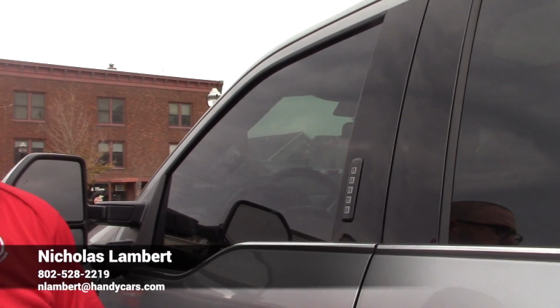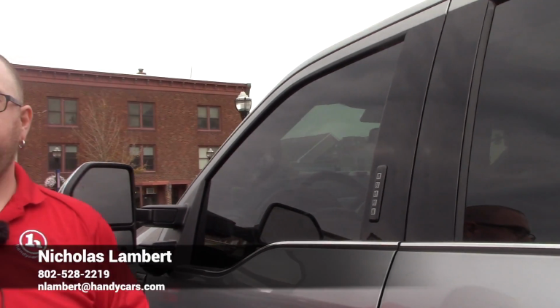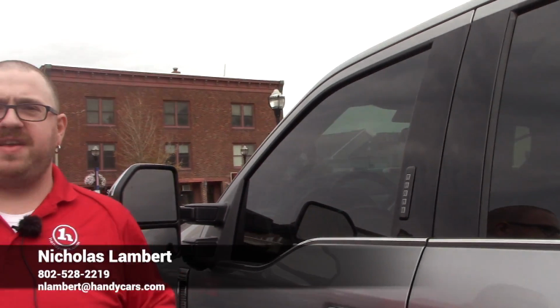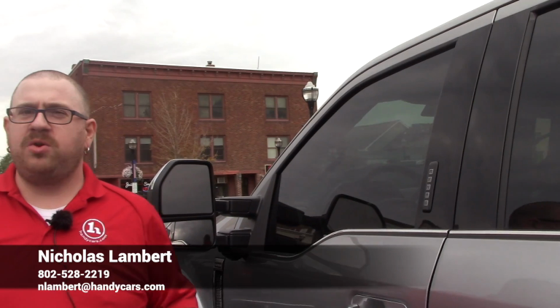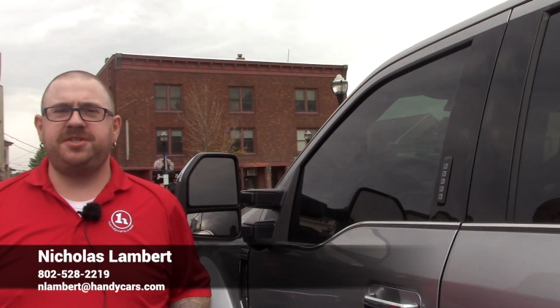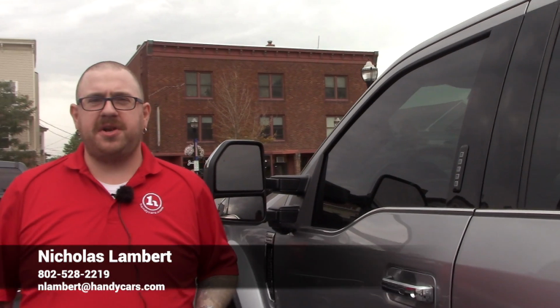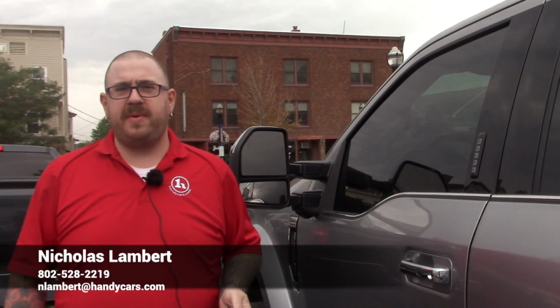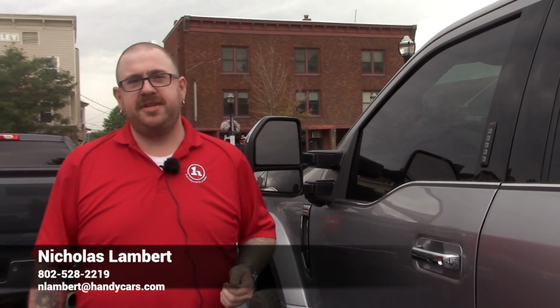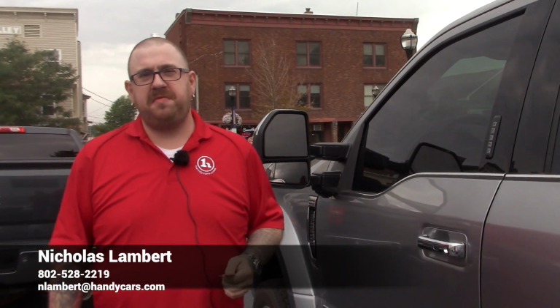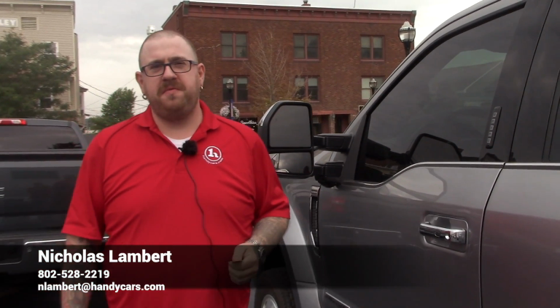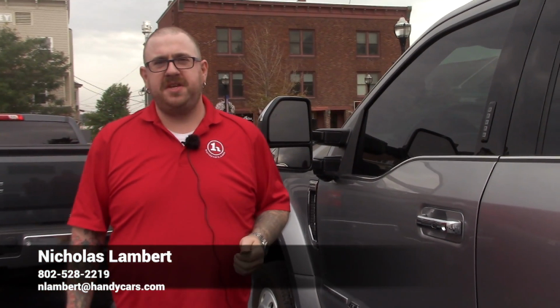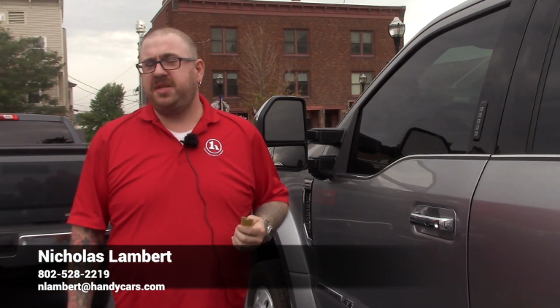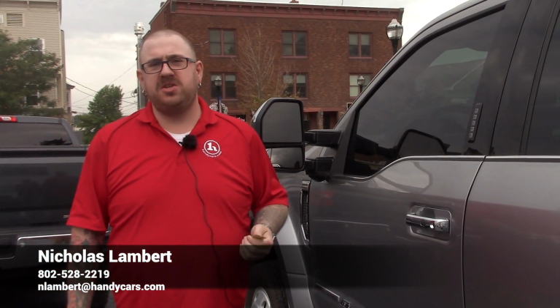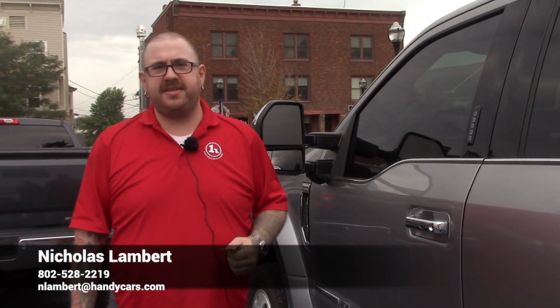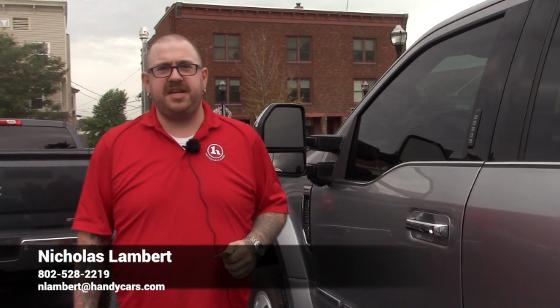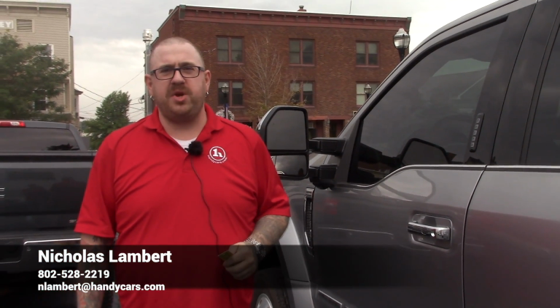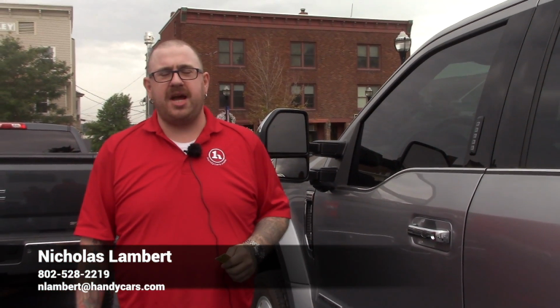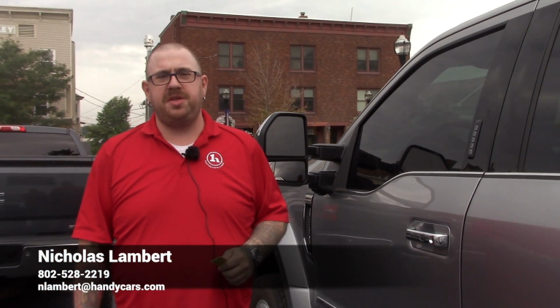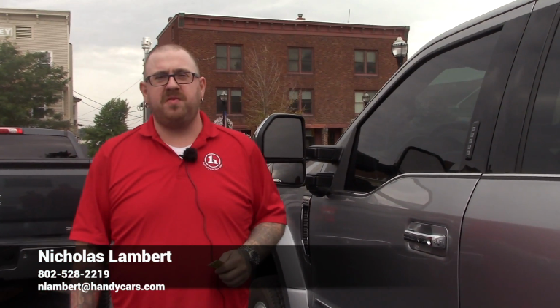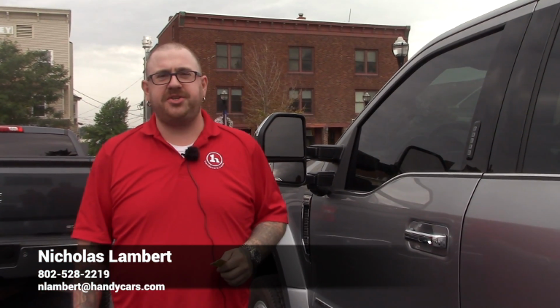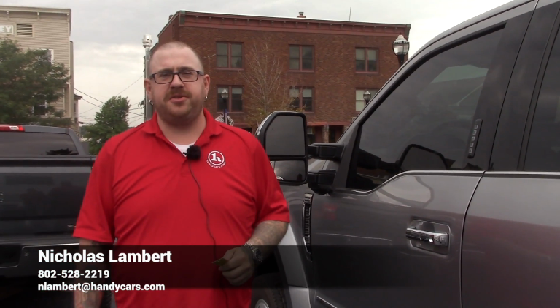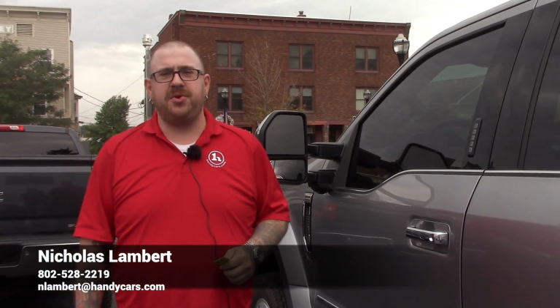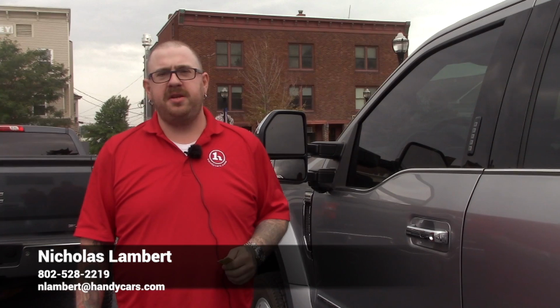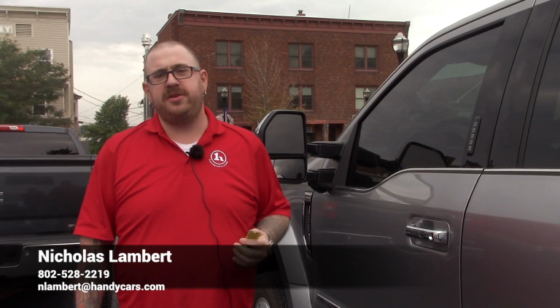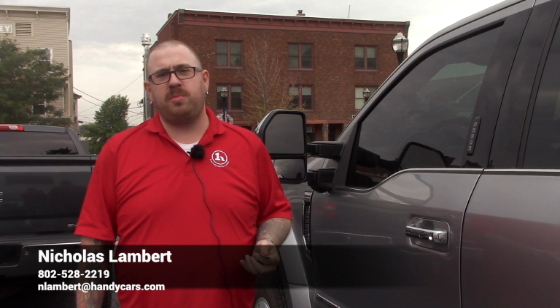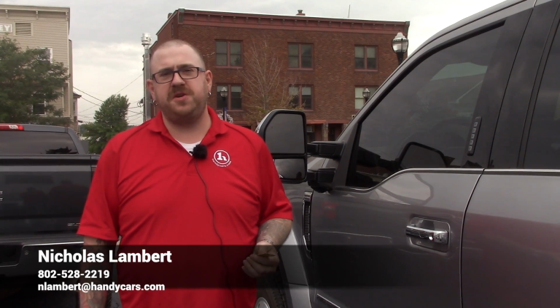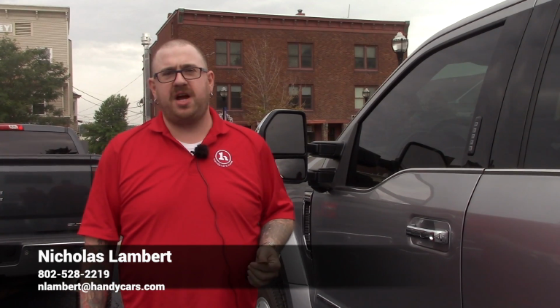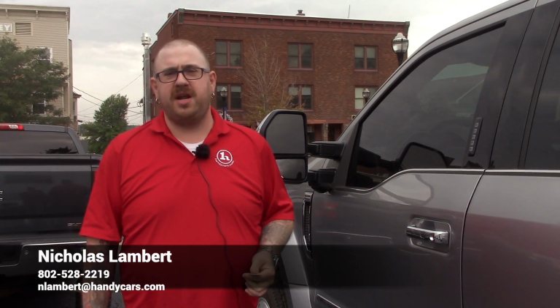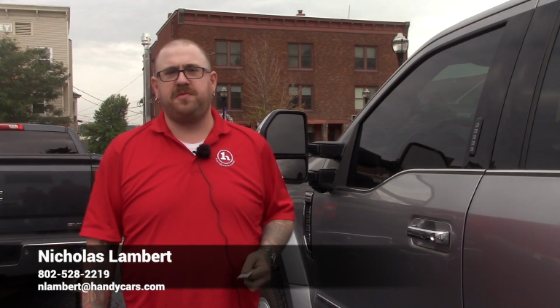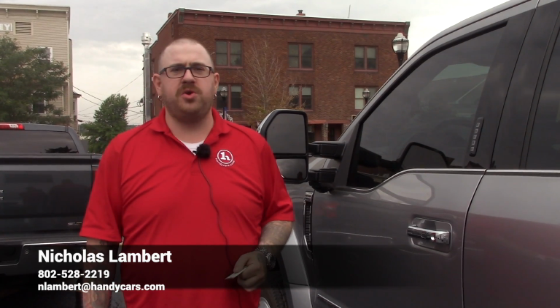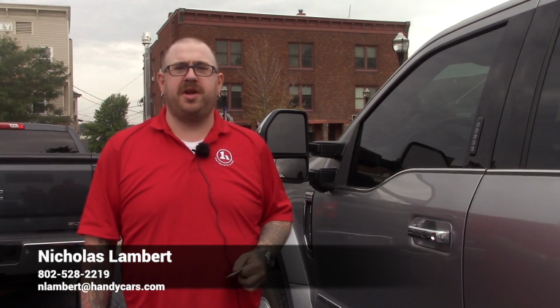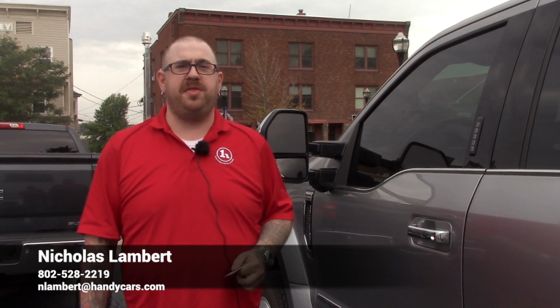If you have any questions at all about this F450, please don't hesitate to reach out with the information on your screen. Thank you so much for your time and I look forward to working with you.